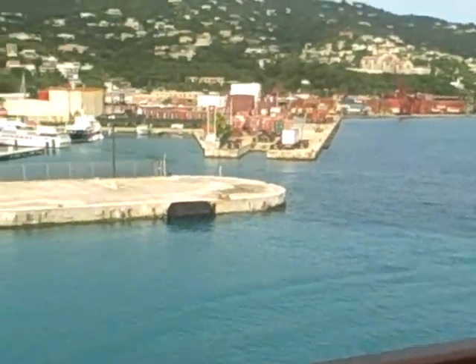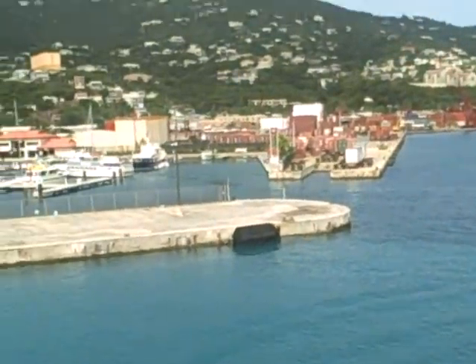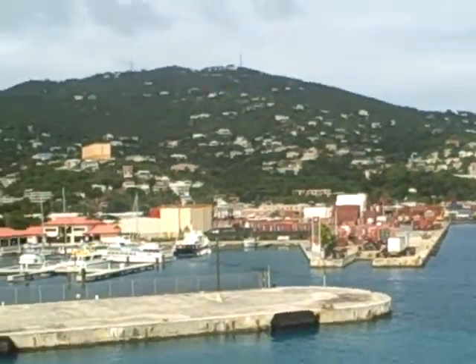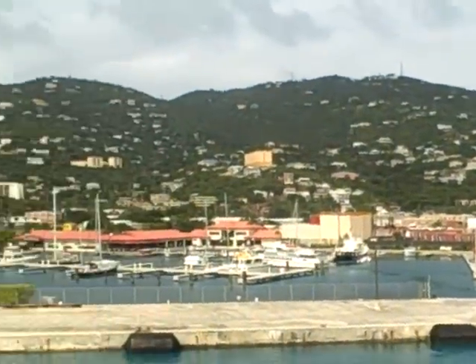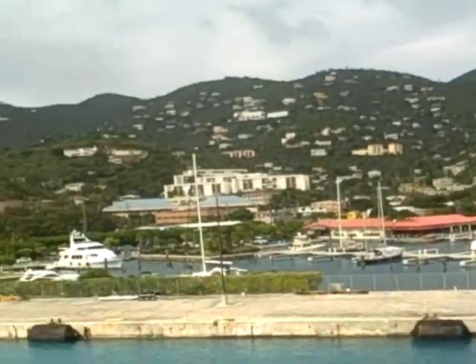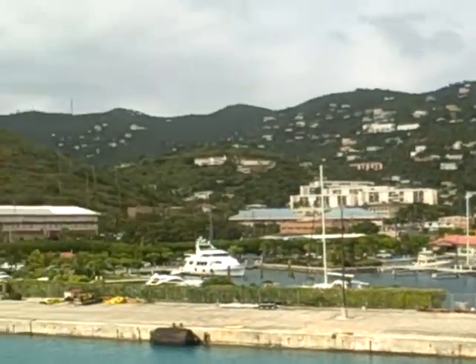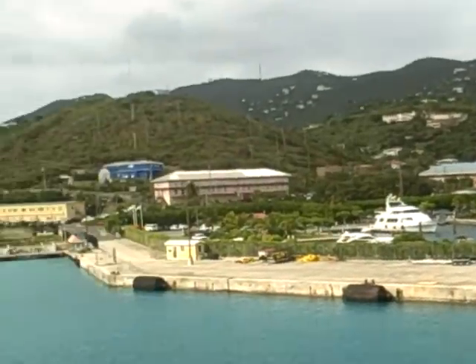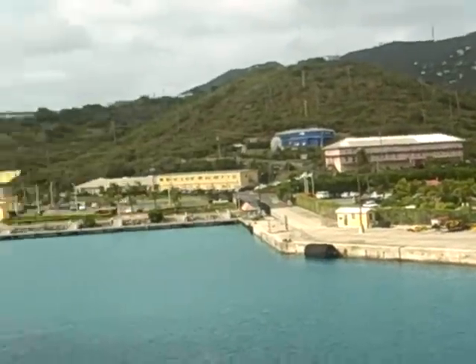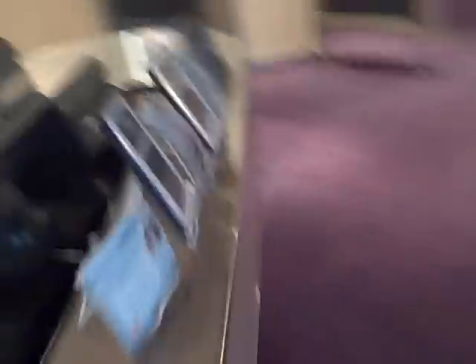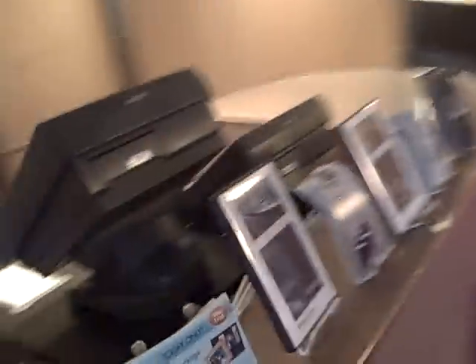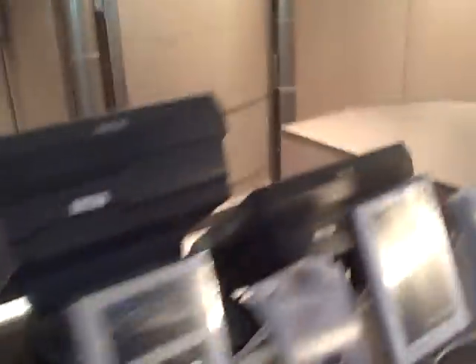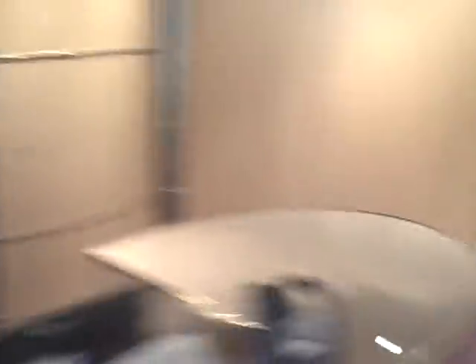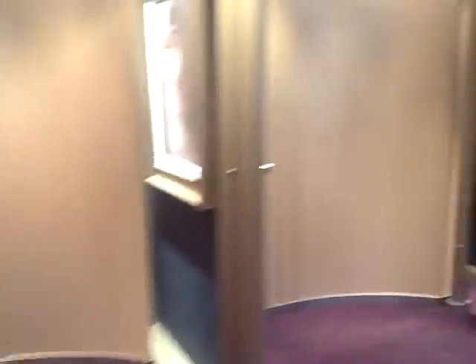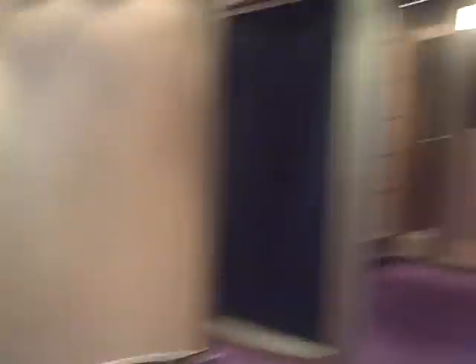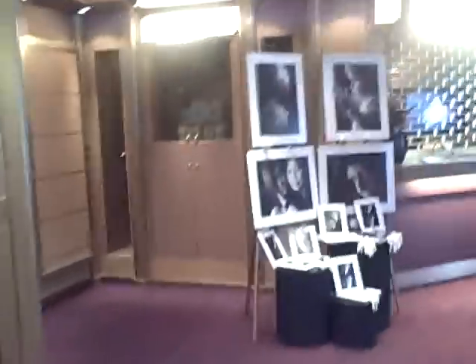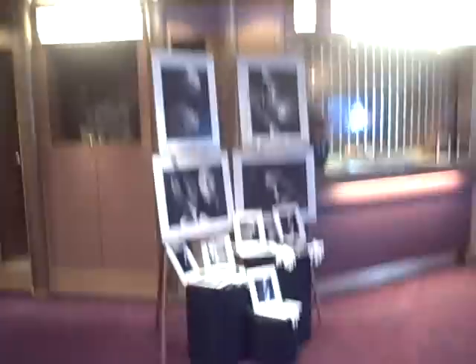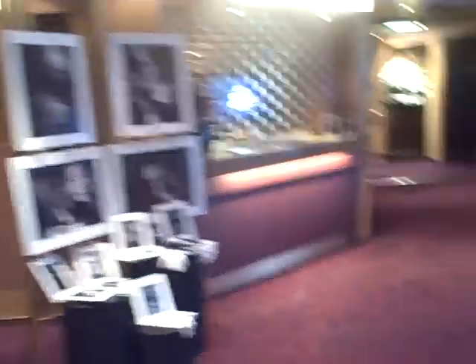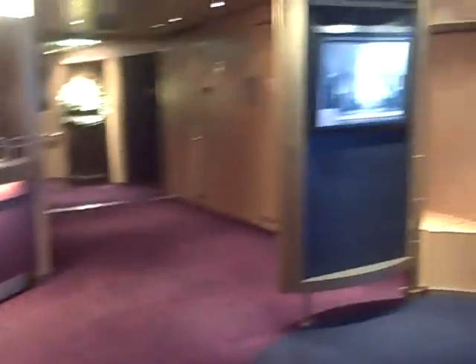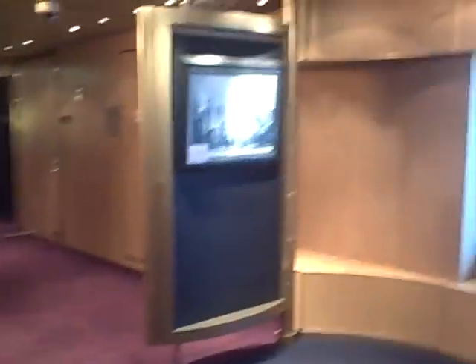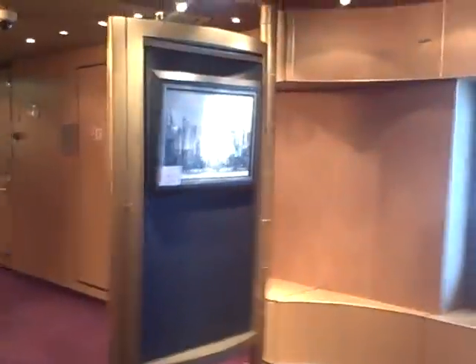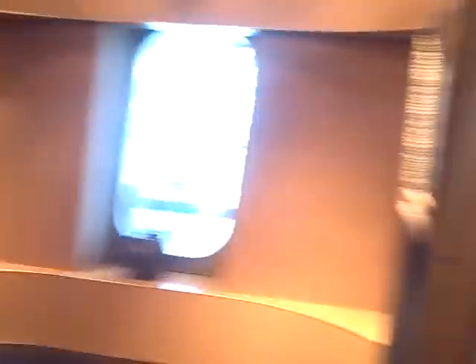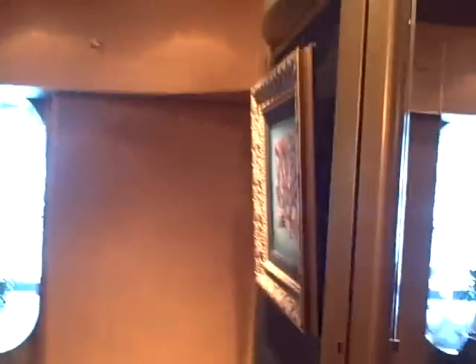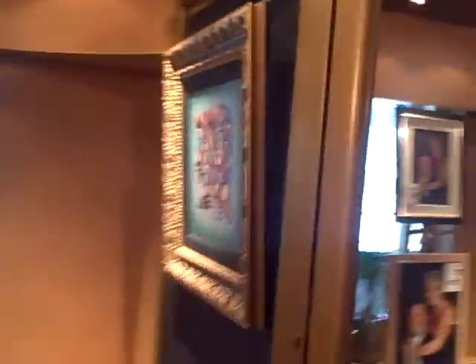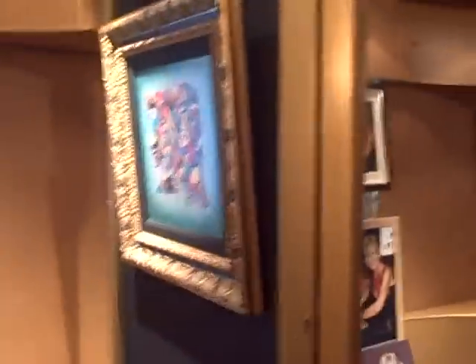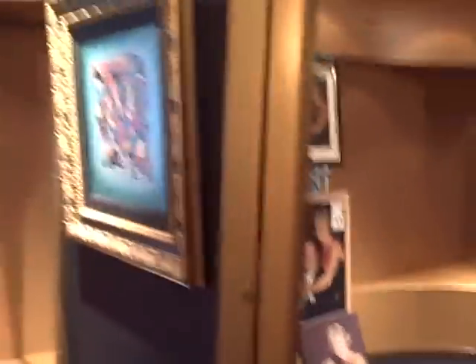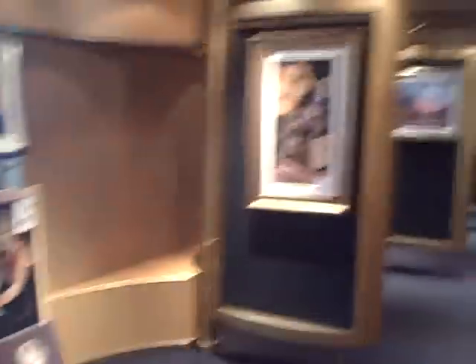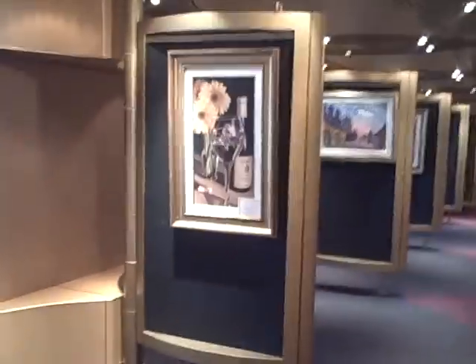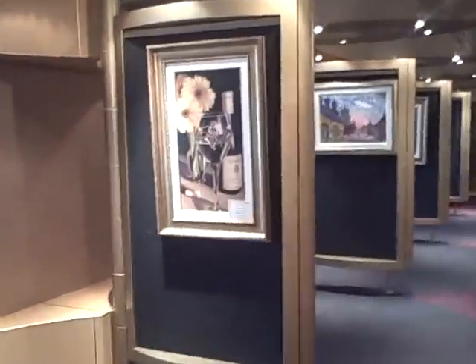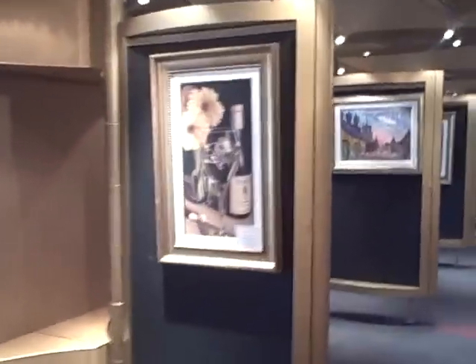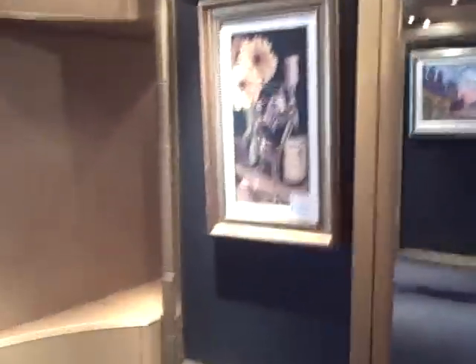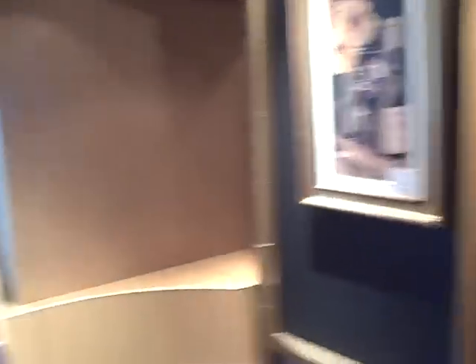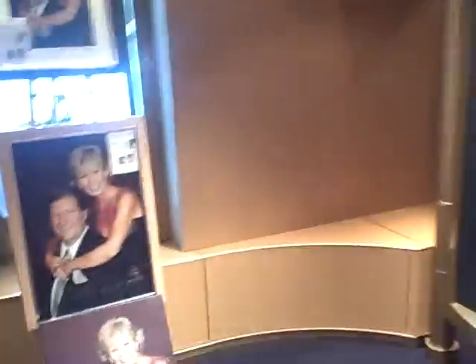We're still here in St. Thomas. The Eurodam's Photo Gallery — there's art here, but most of the time if you get pictures taken, they'll be displayed here.